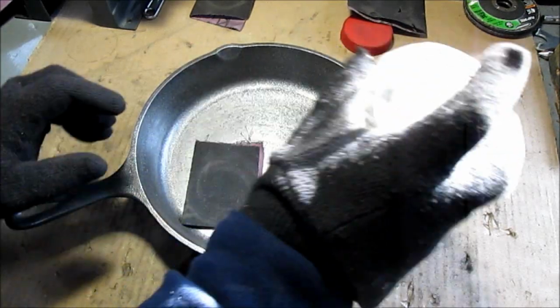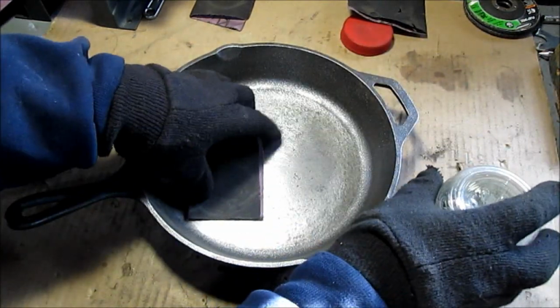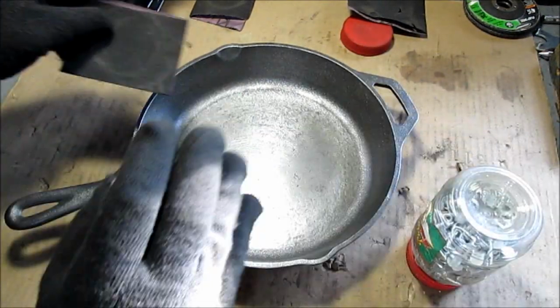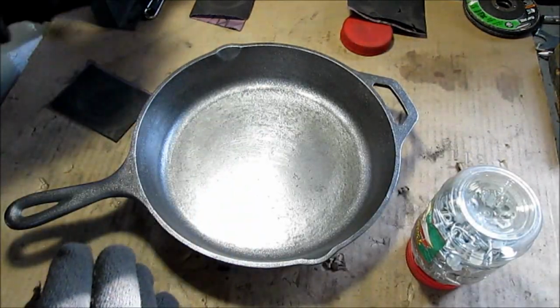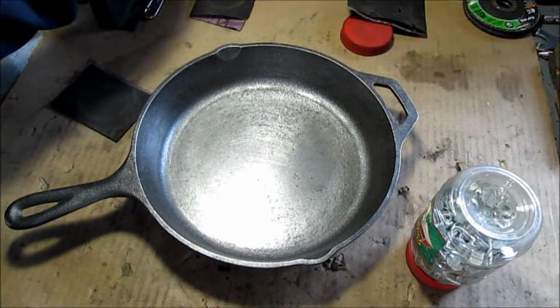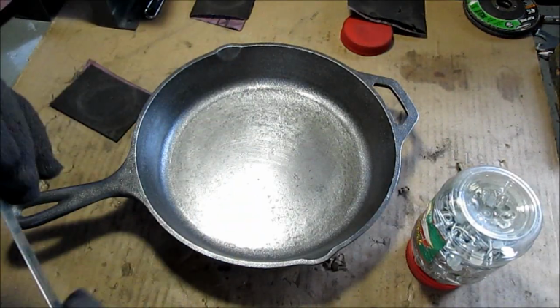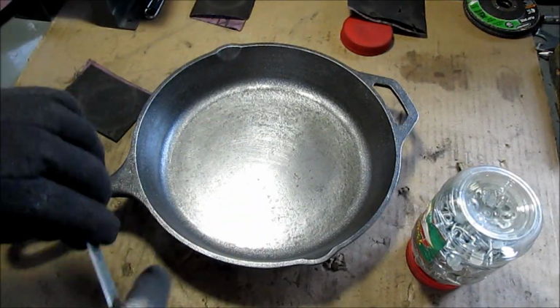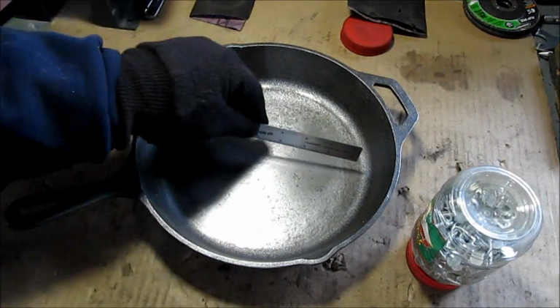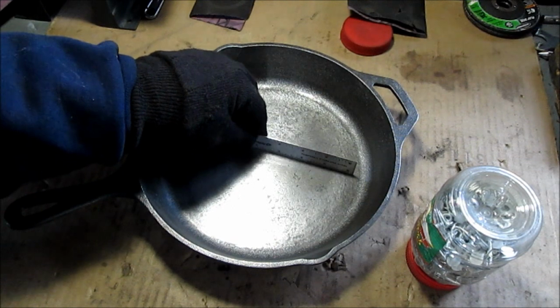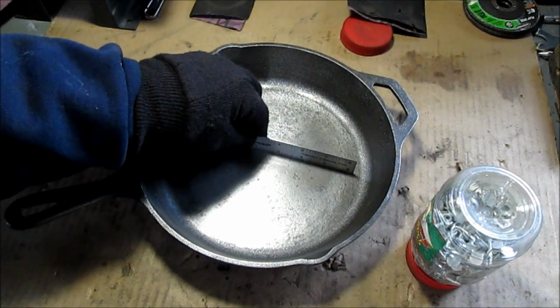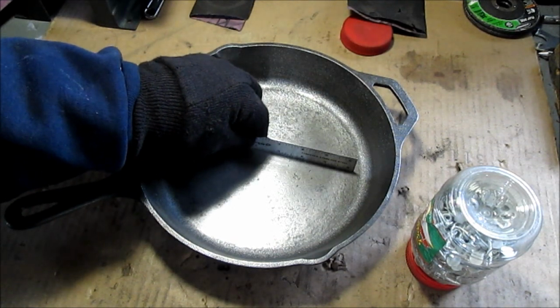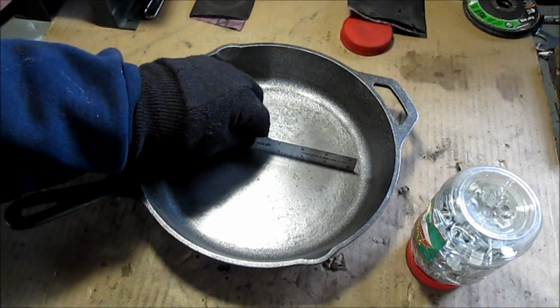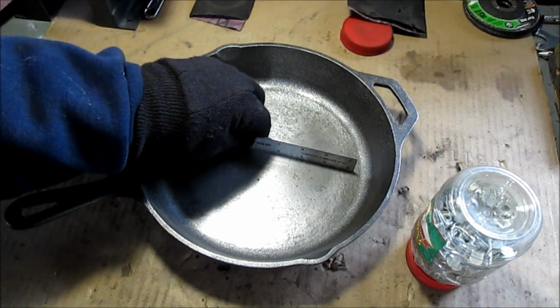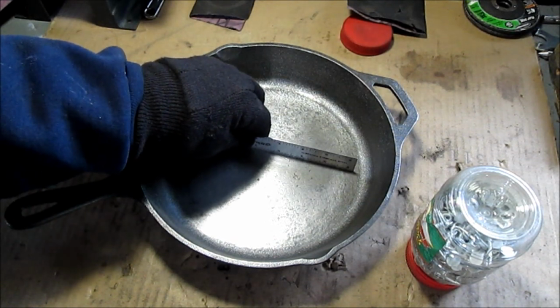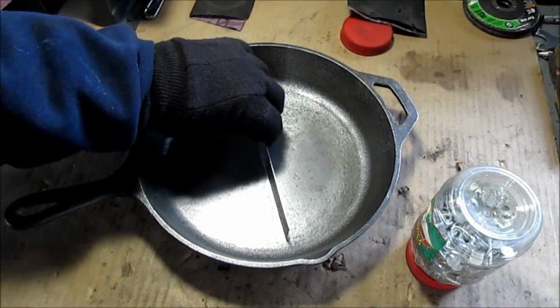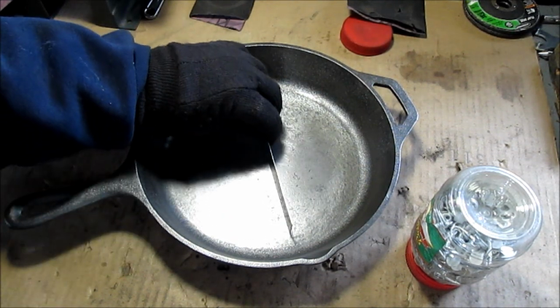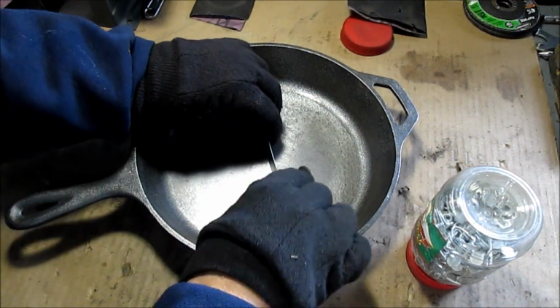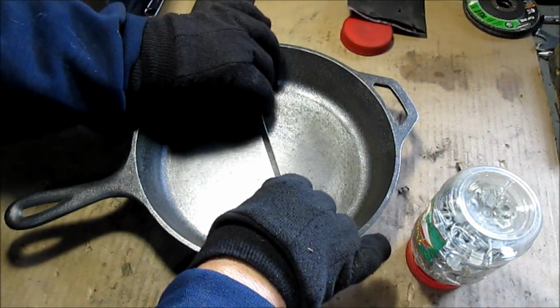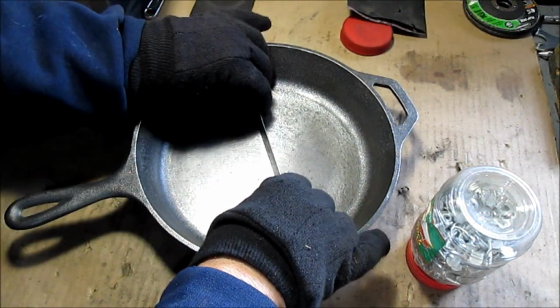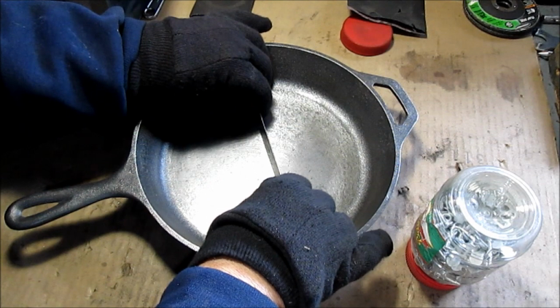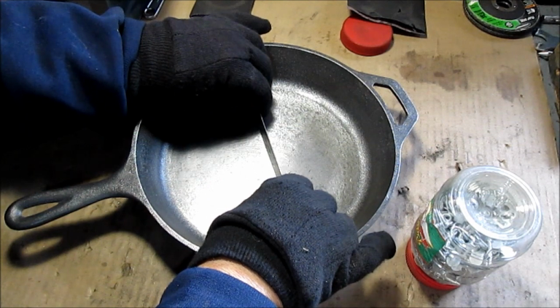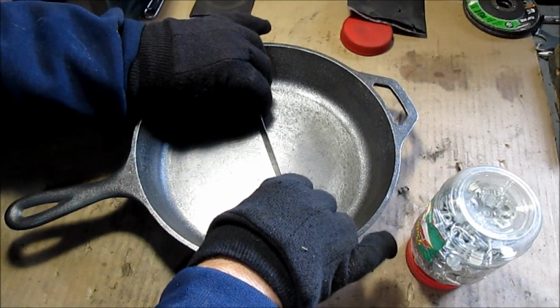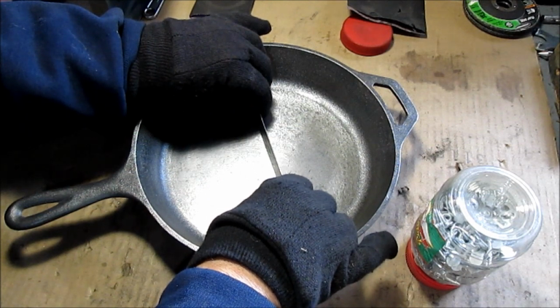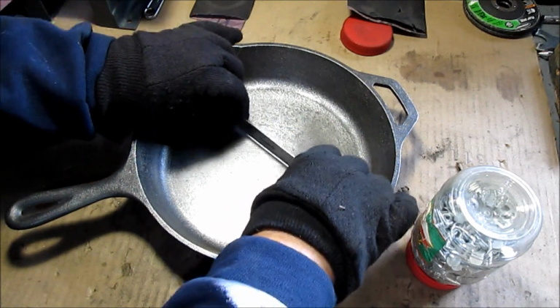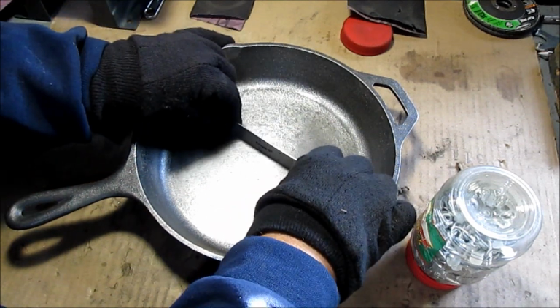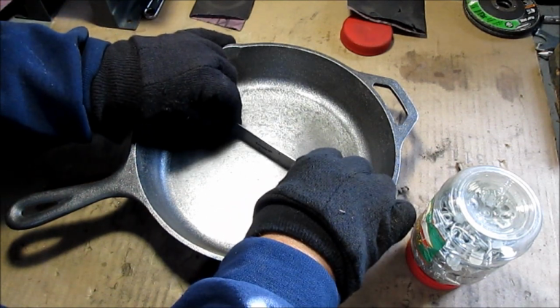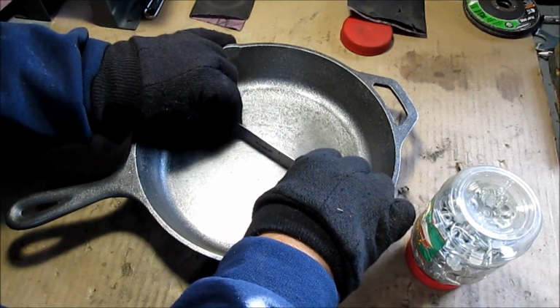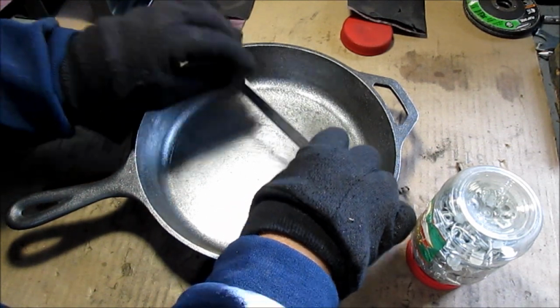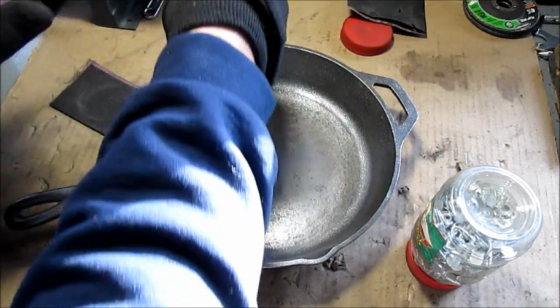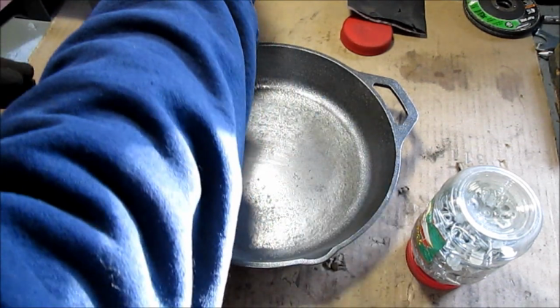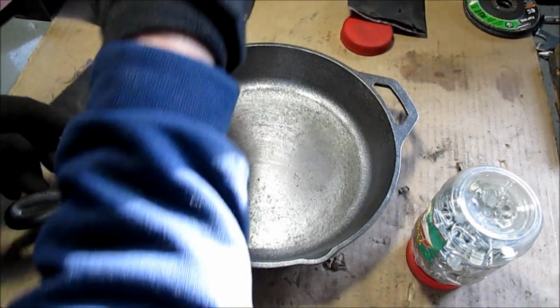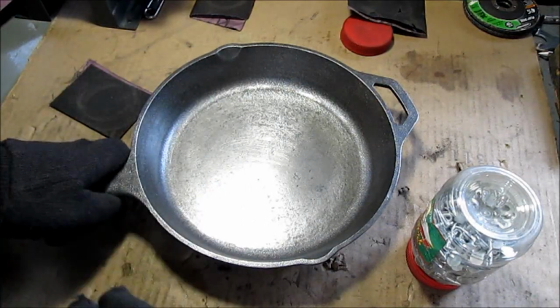This pan was bowed up in the middle. I don't know if it's because I threw it in the fire last night to burn it off, but I think it was that way before. Now it's almost gone — before you could rock it. It rocks just a little bit now. It's a ten and a half inch Lodge.